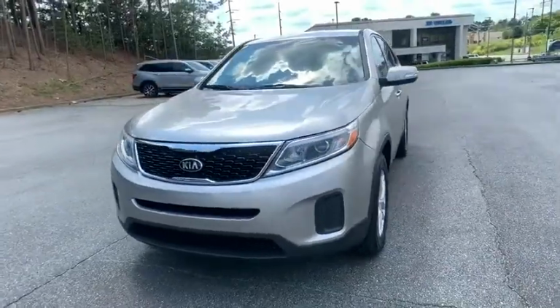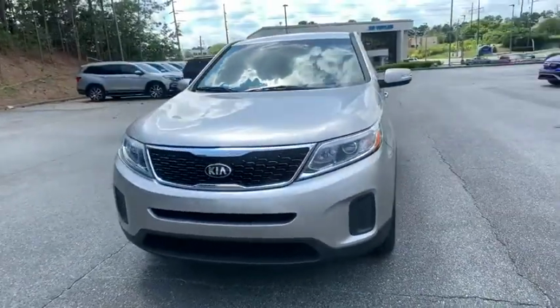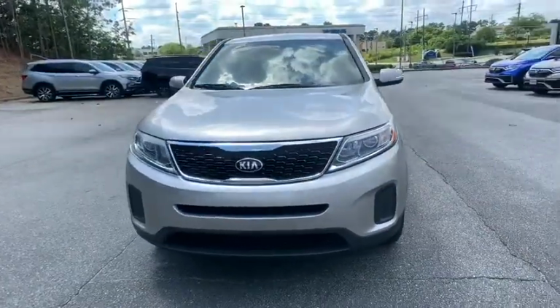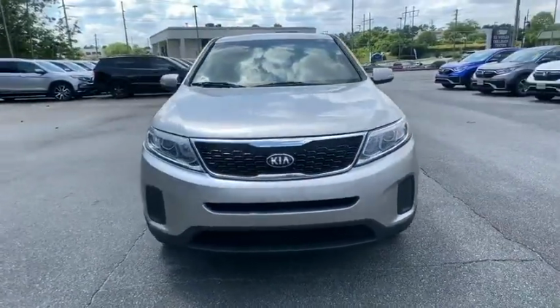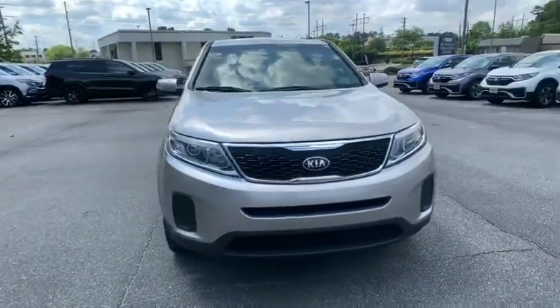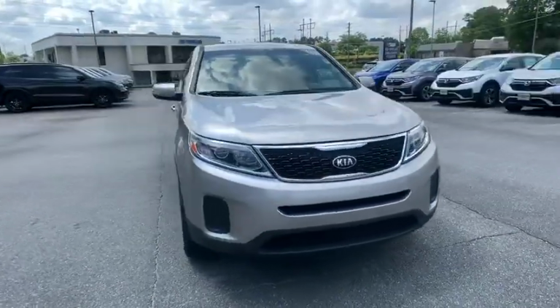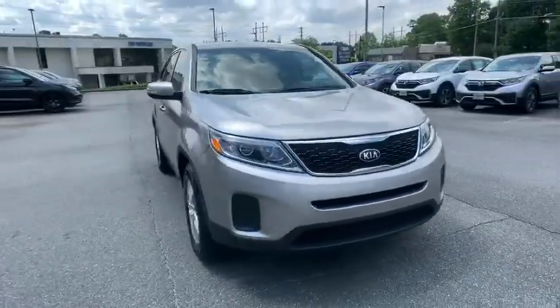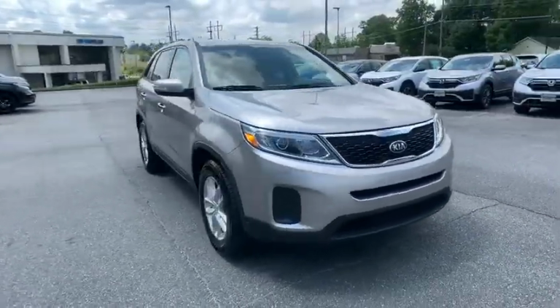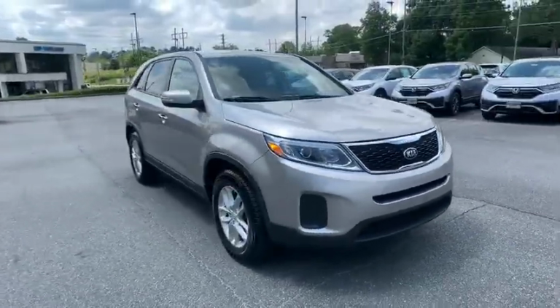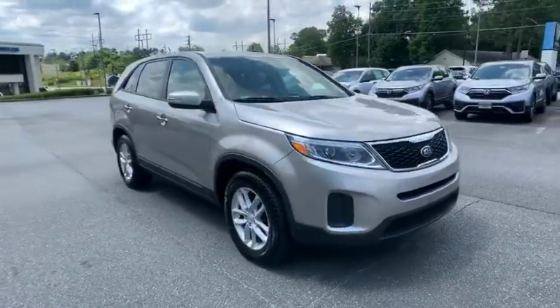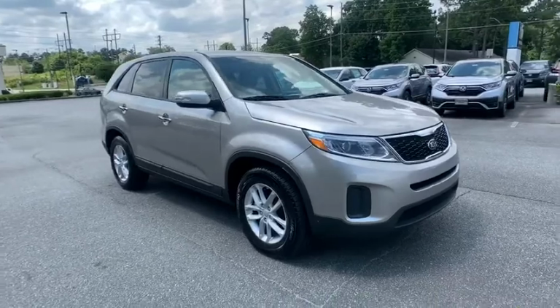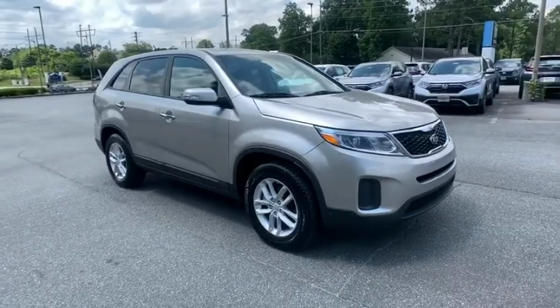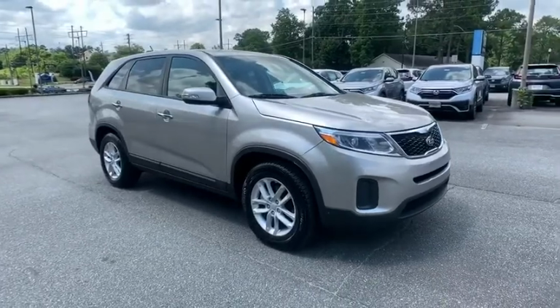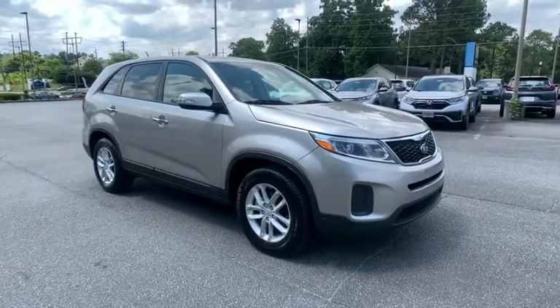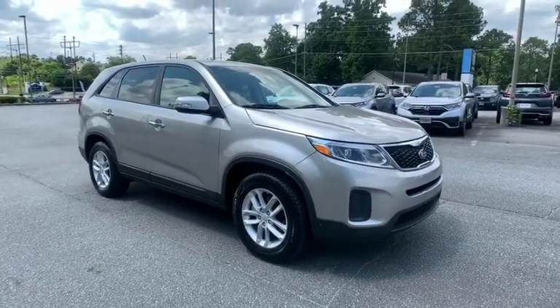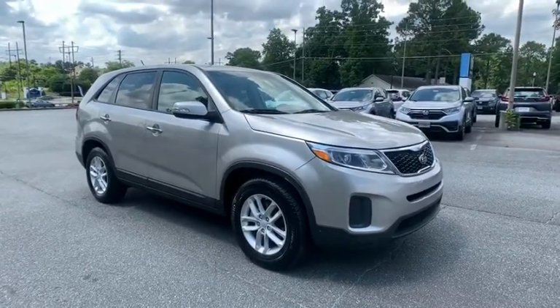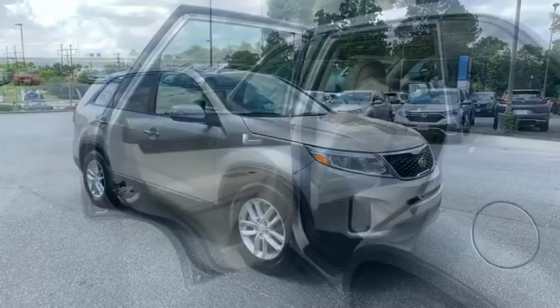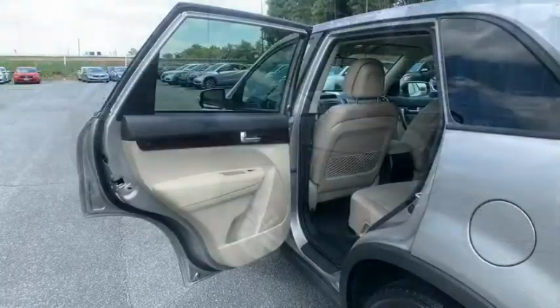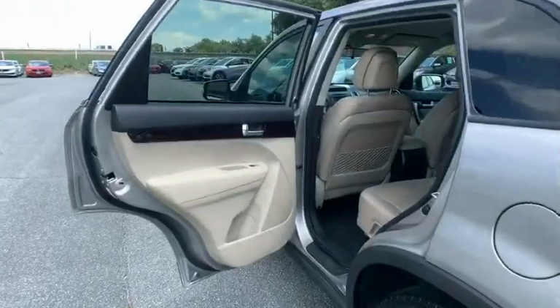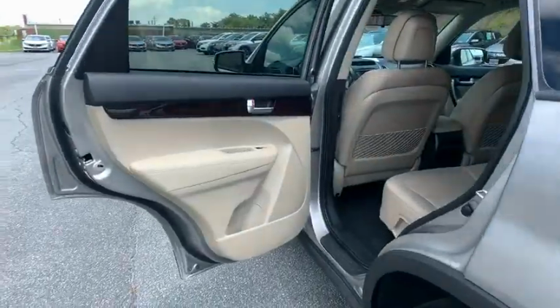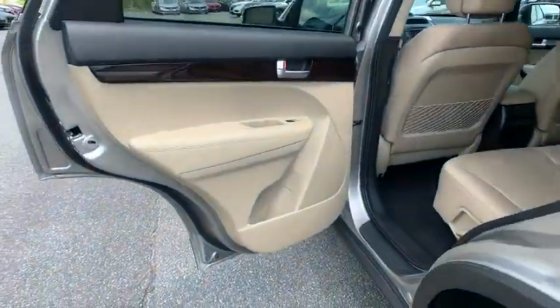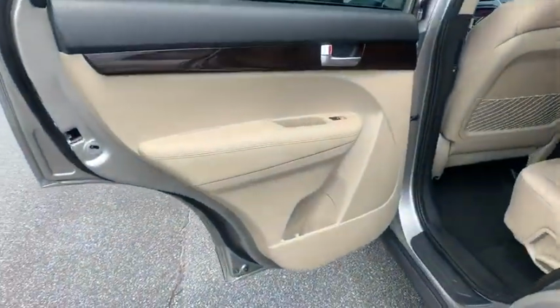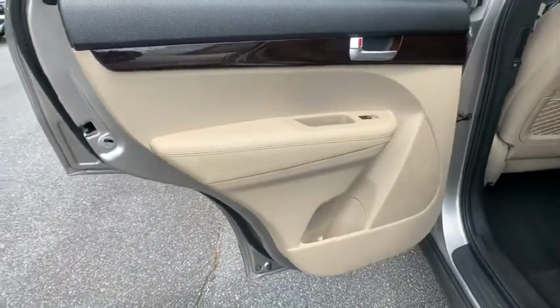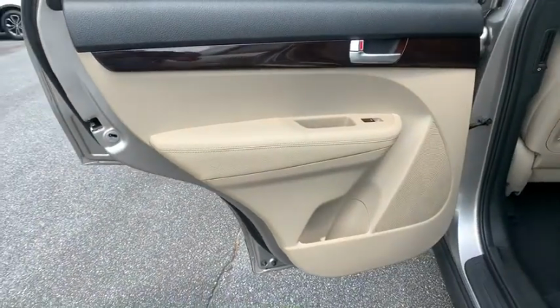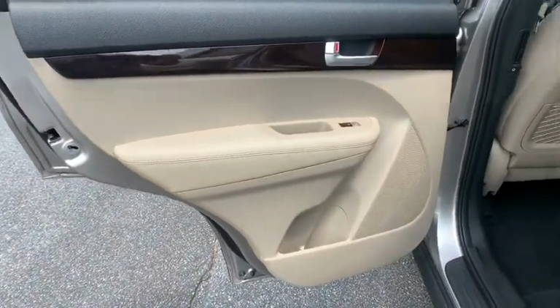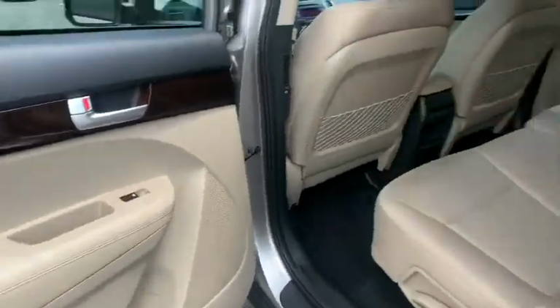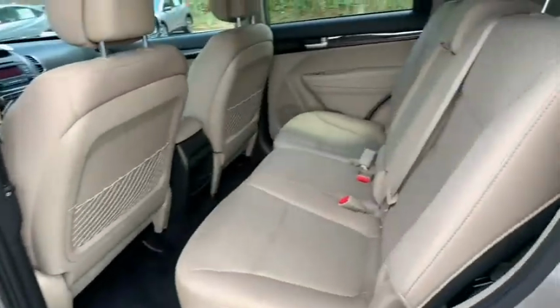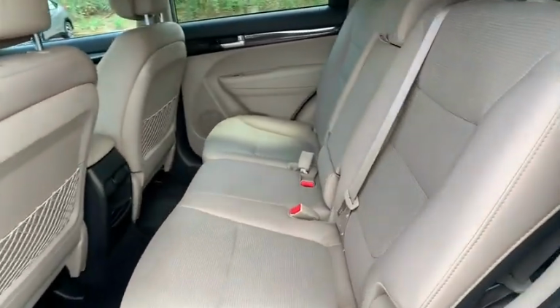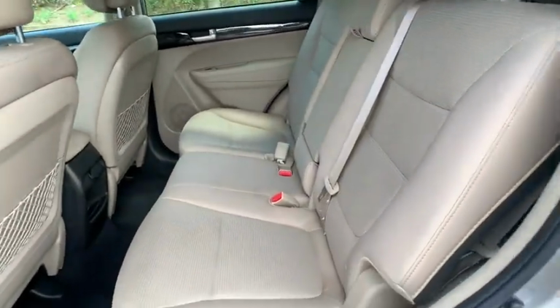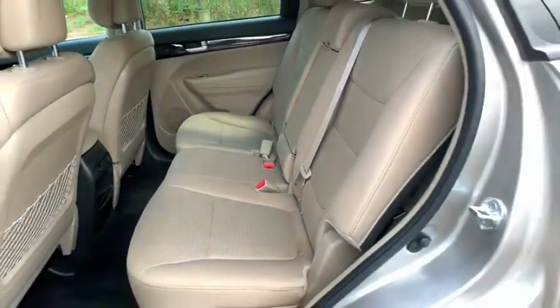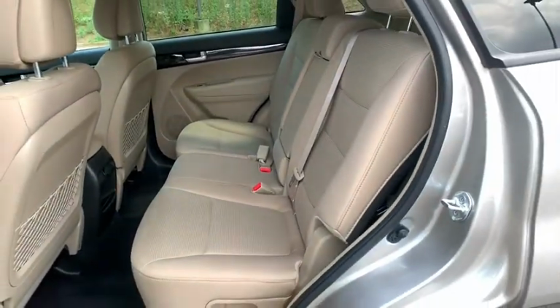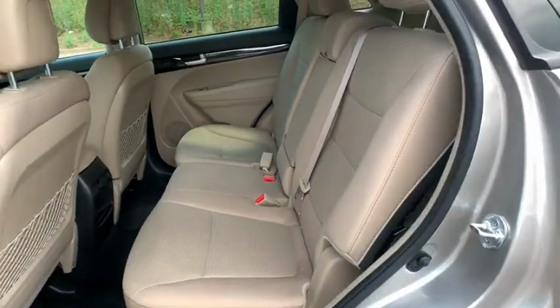Steering wheel audio controls, anti-lock braking system, keyless entry, traction control, stability control, Bluetooth, adjustable steering wheel, power steering, four-wheel disc brakes, aluminum wheels, cruise control, rear defrost.